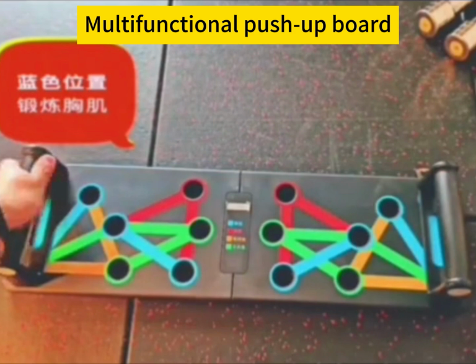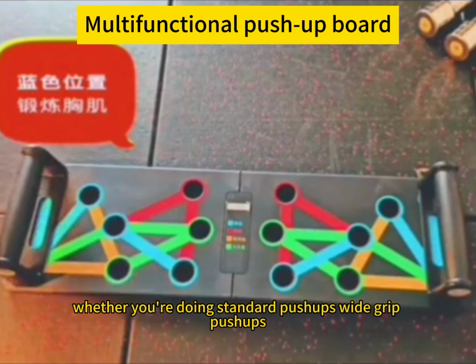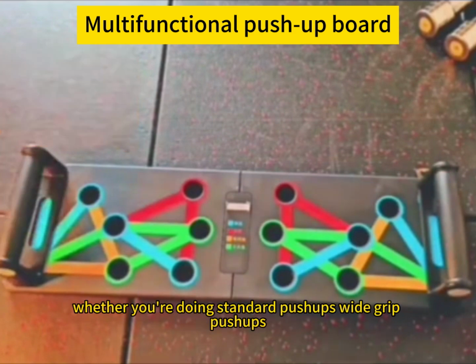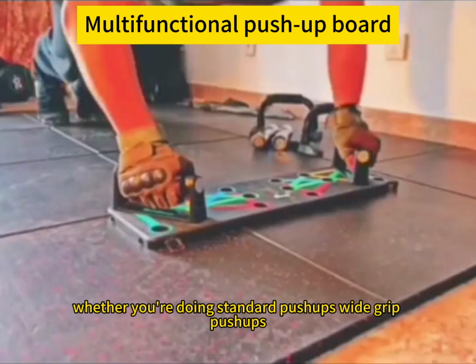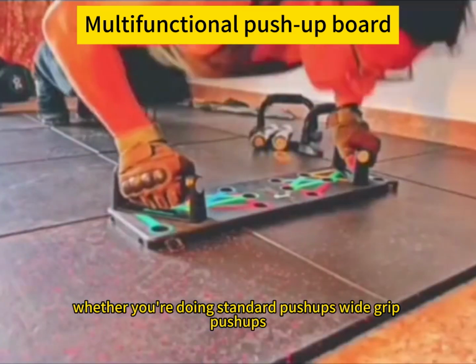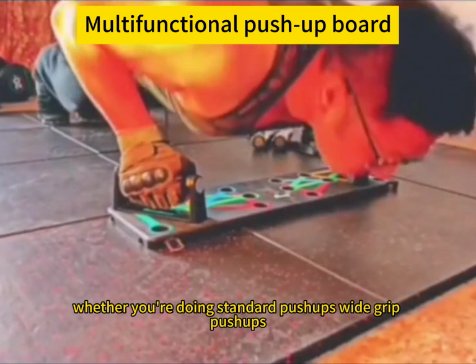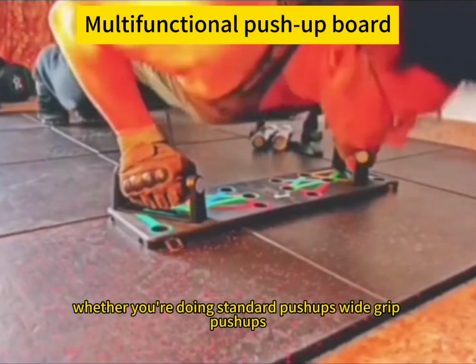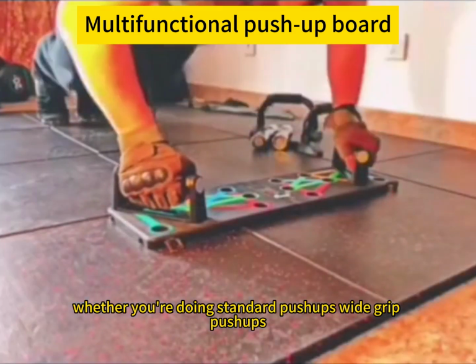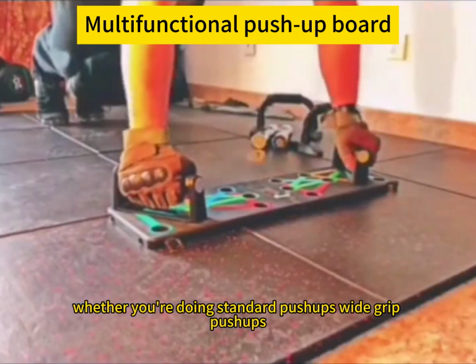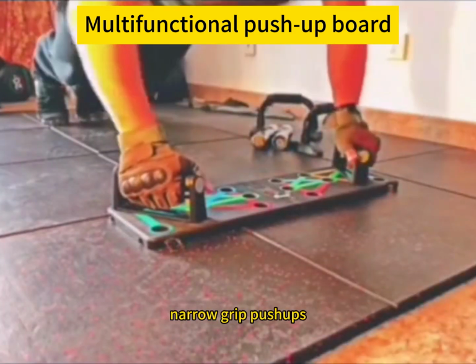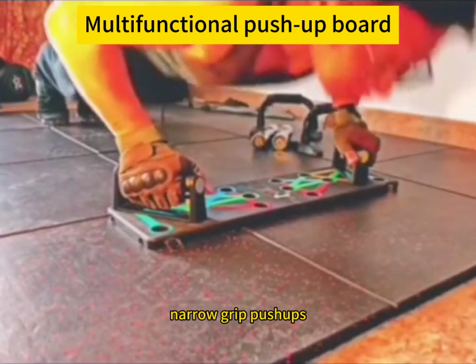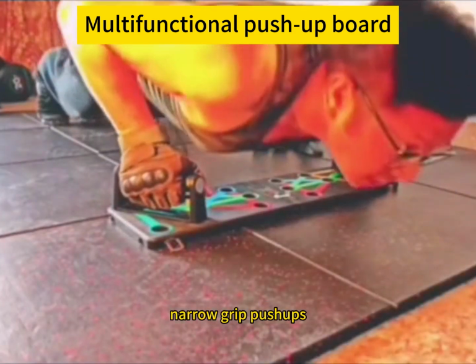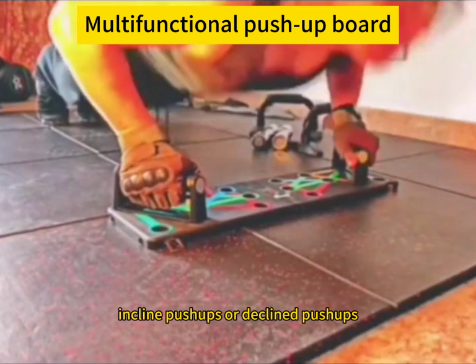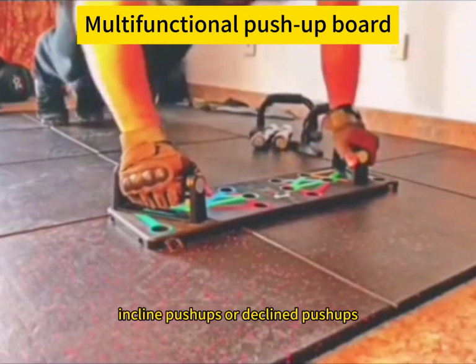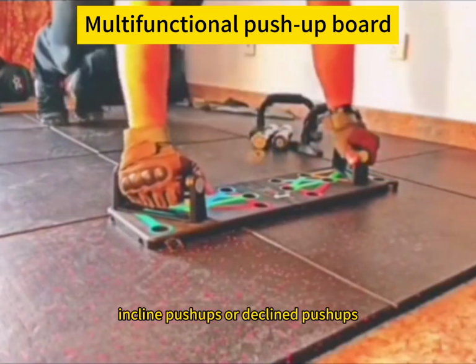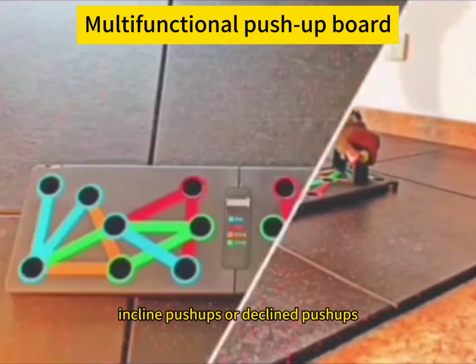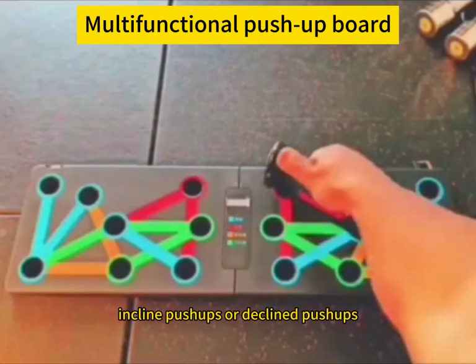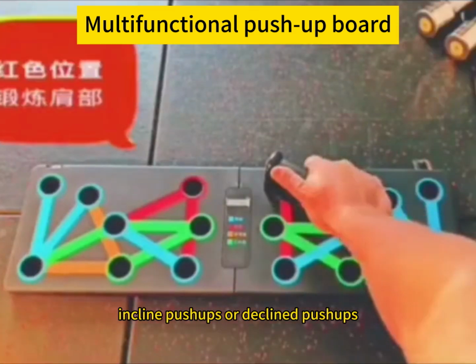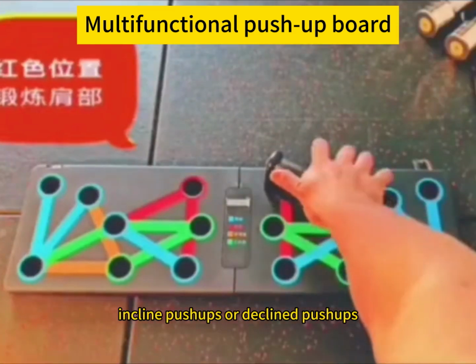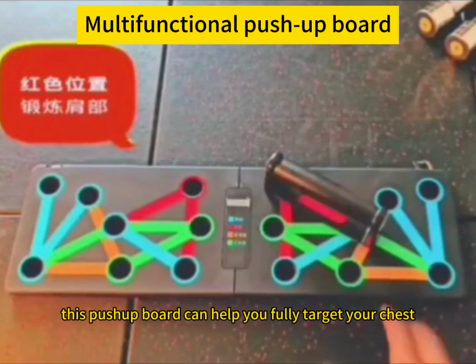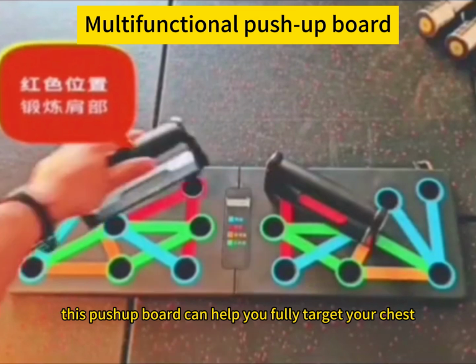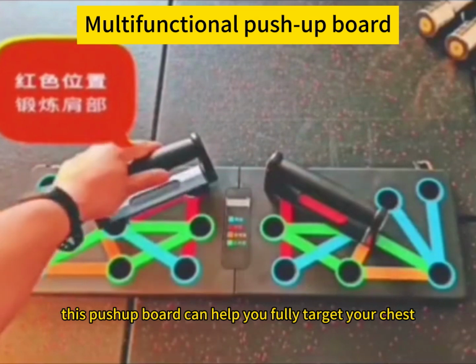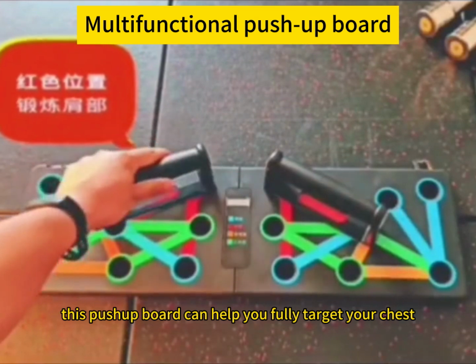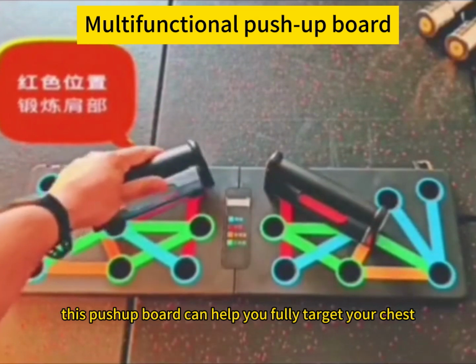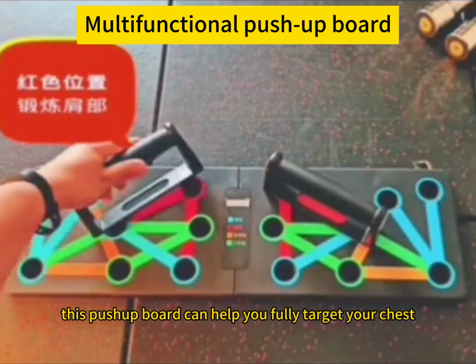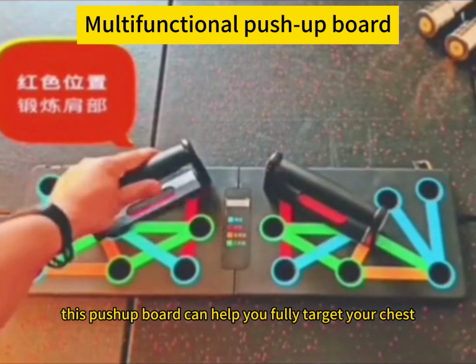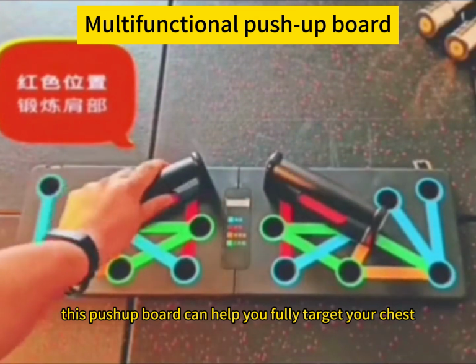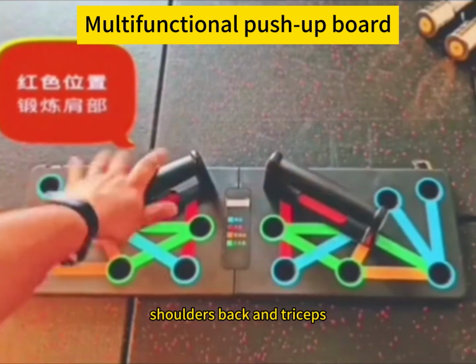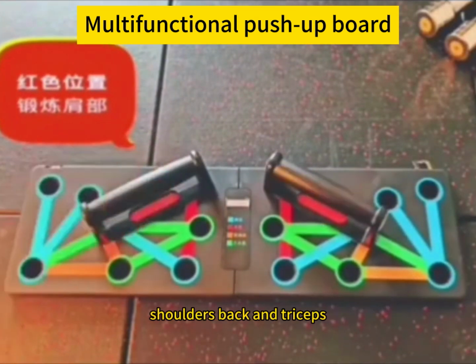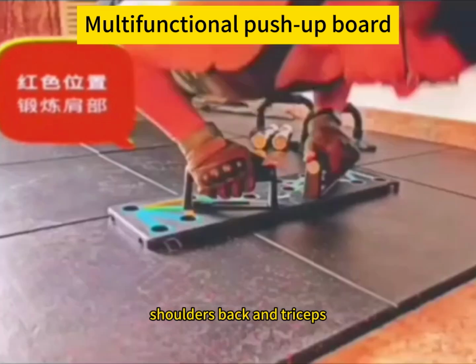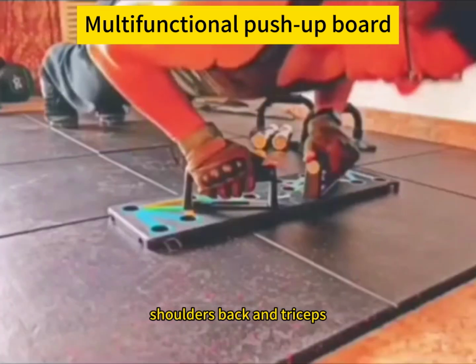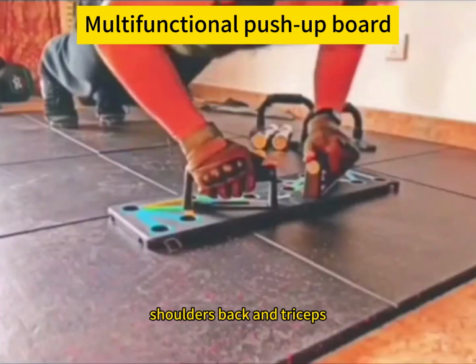Whether you're doing standard push-ups, wide-grip push-ups, narrow-grip push-ups, incline push-ups, or decline push-ups, this push-up board can help you fully target your chest, shoulders, back, and triceps.